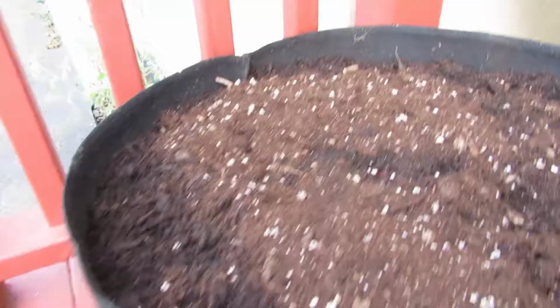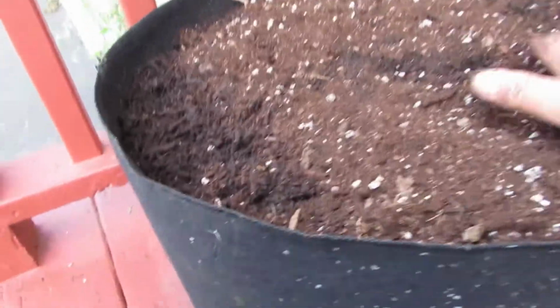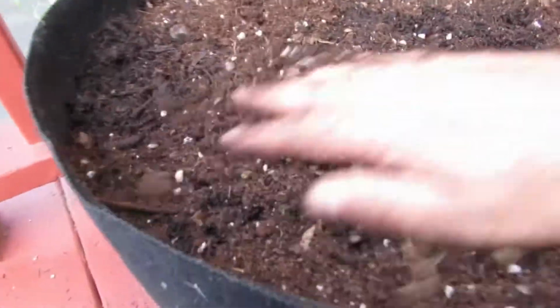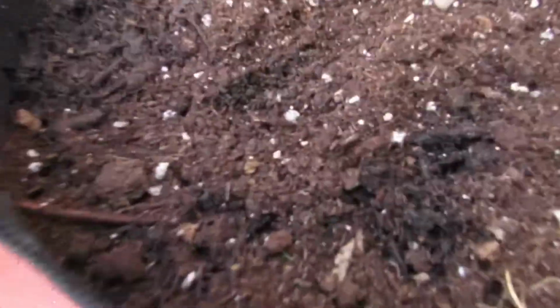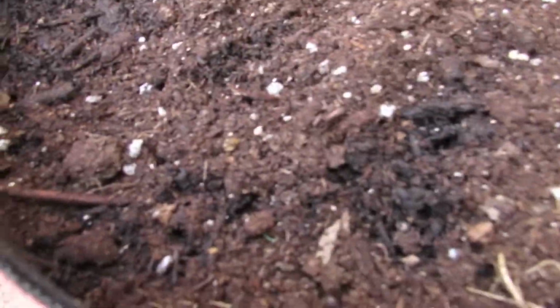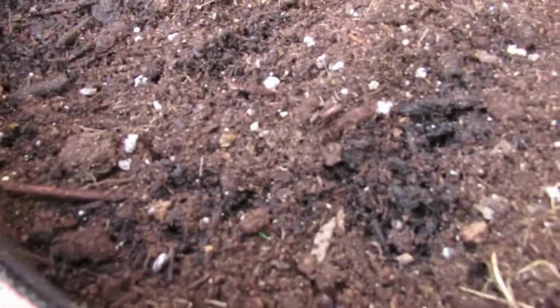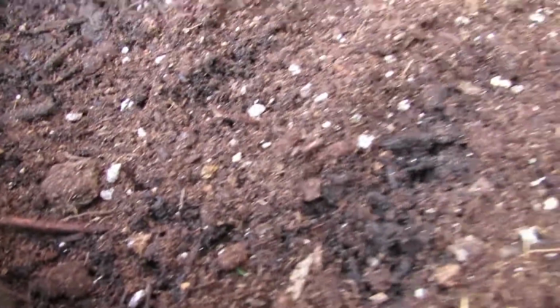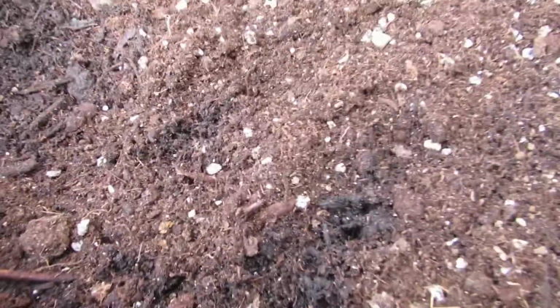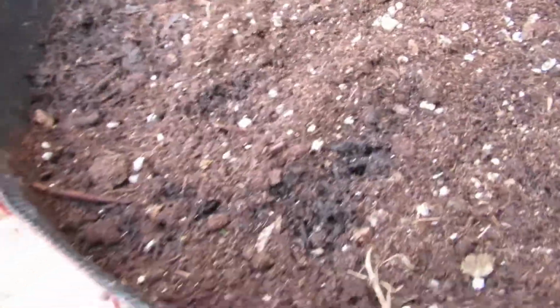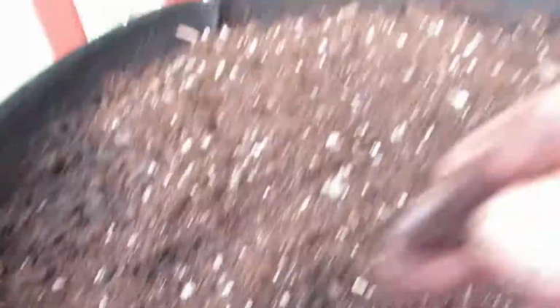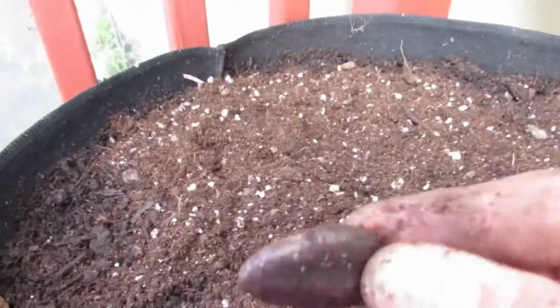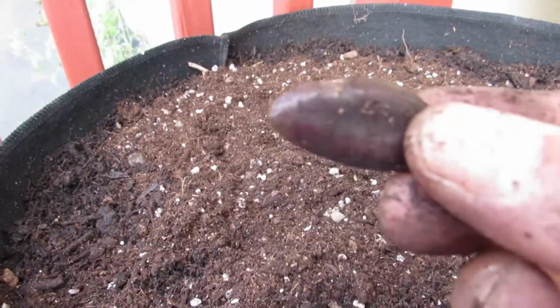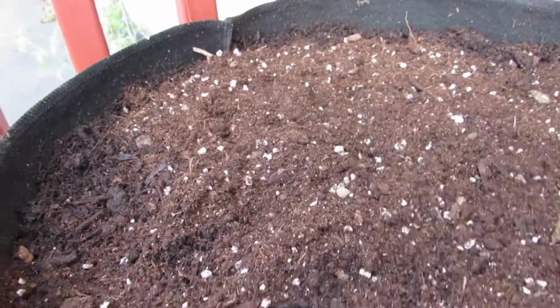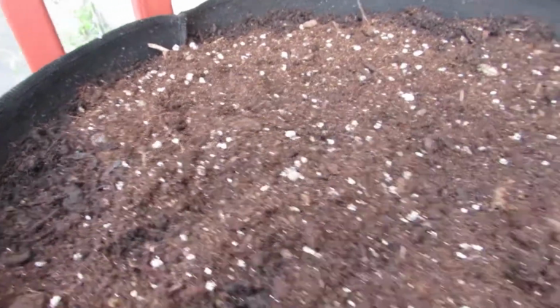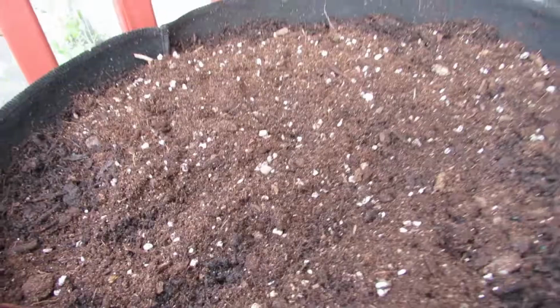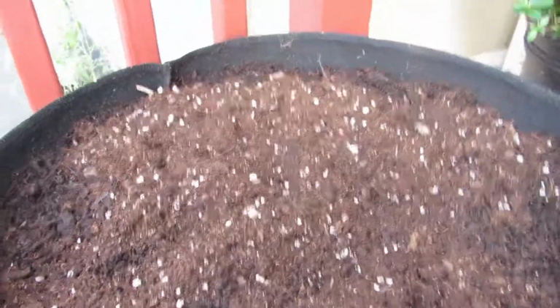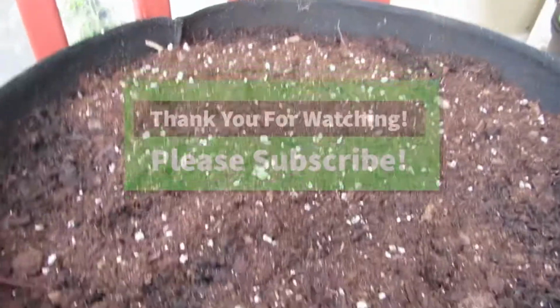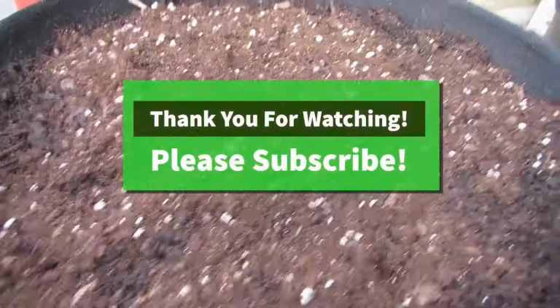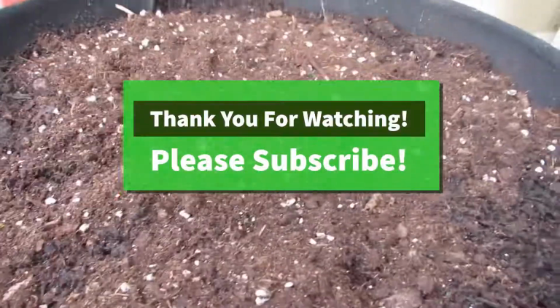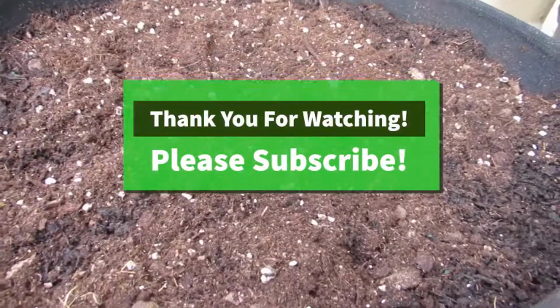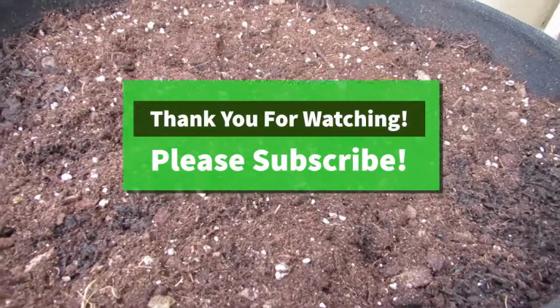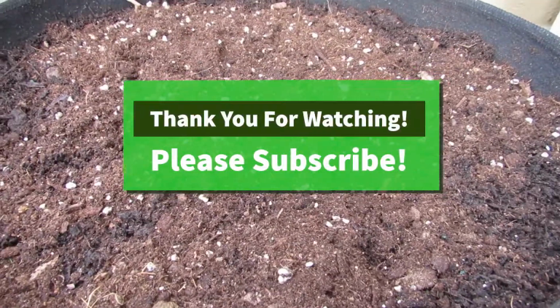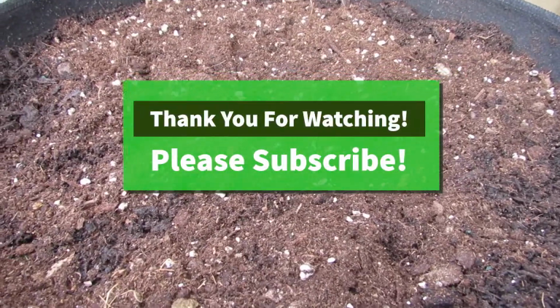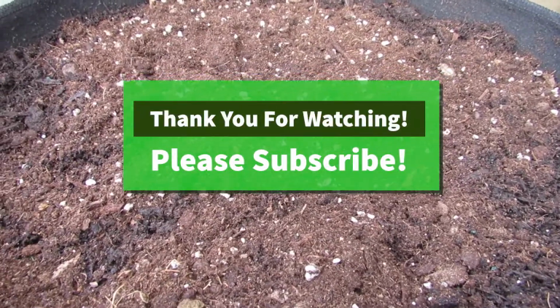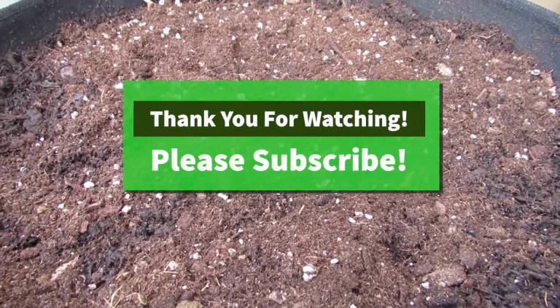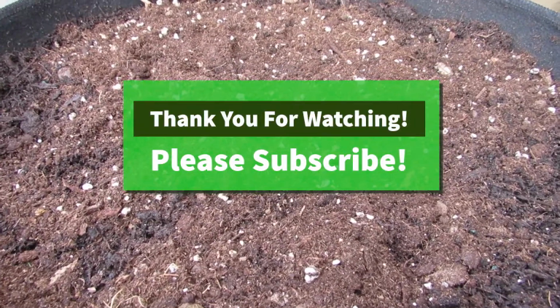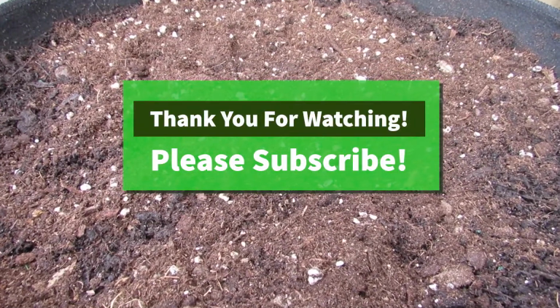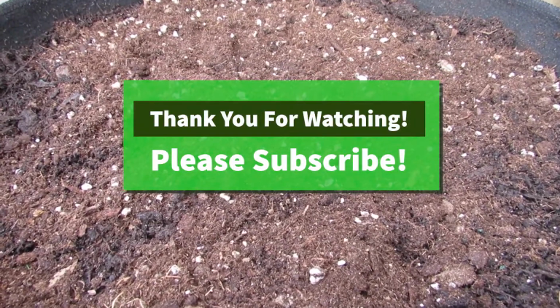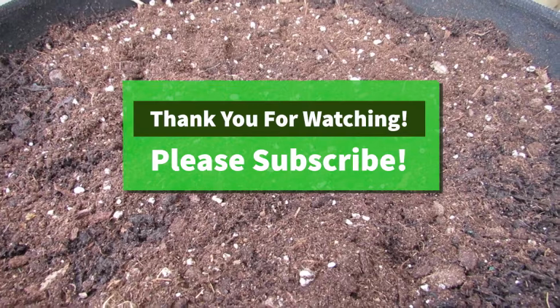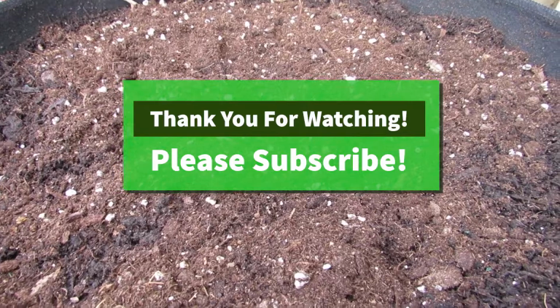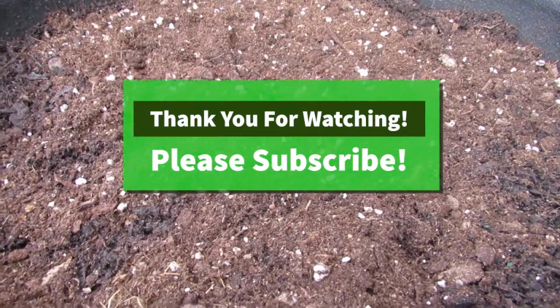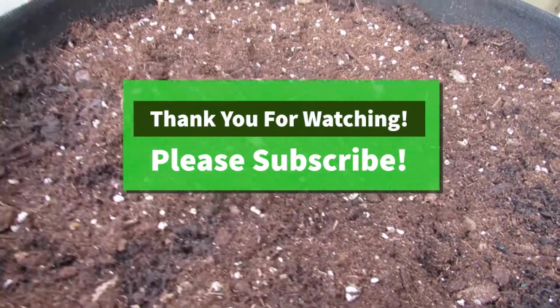We're going to give them a good watering to water them in. Some of them didn't germinate but that's okay. Thank you for watching — we'll definitely do an update video later in the summer to see how these things grow.